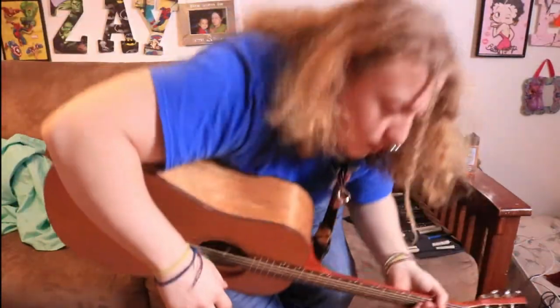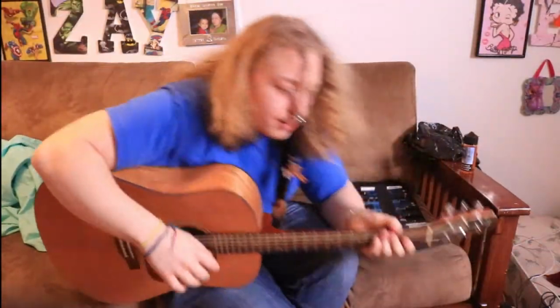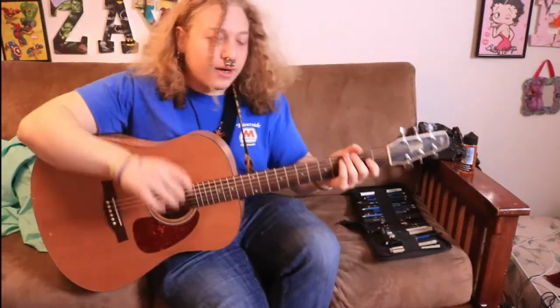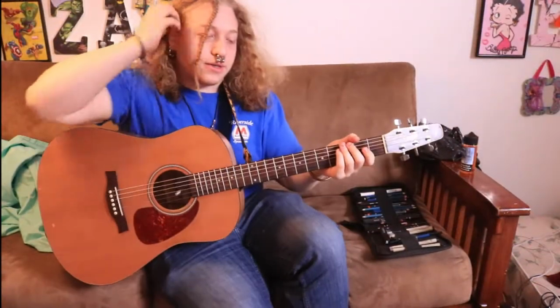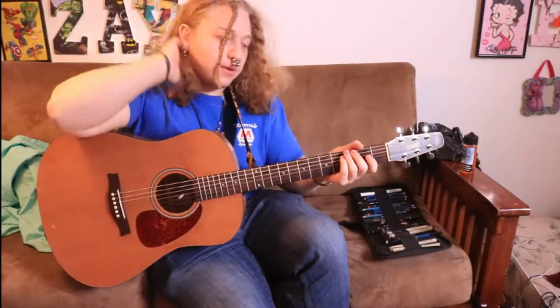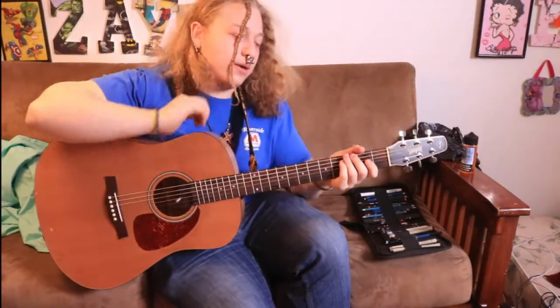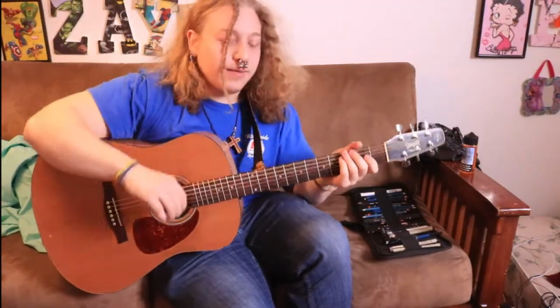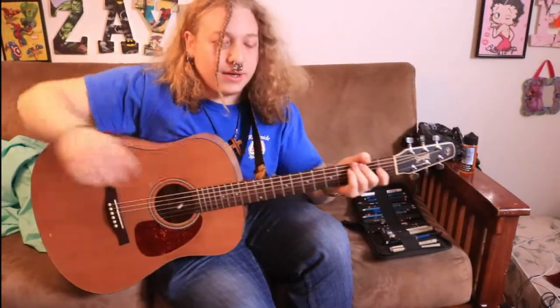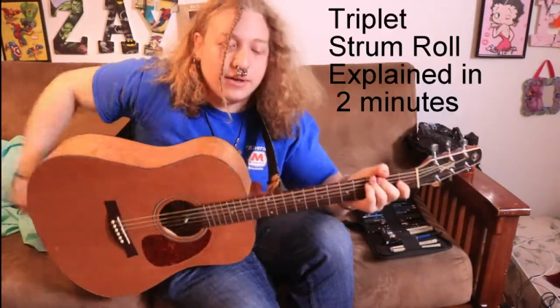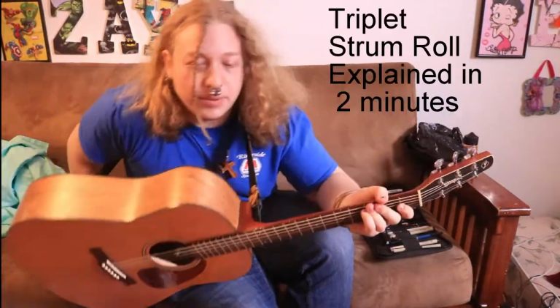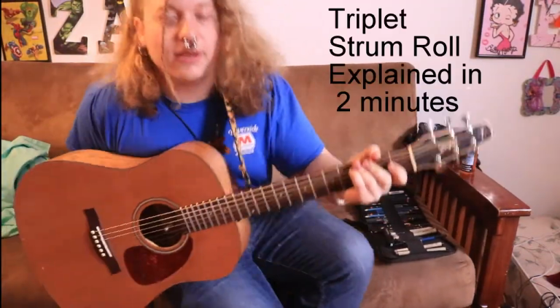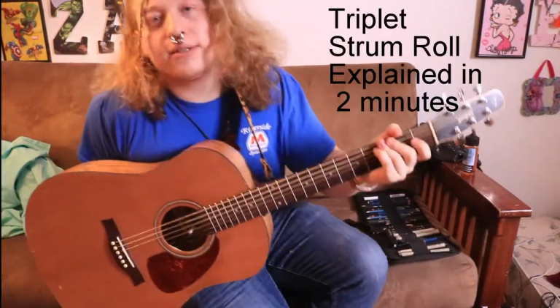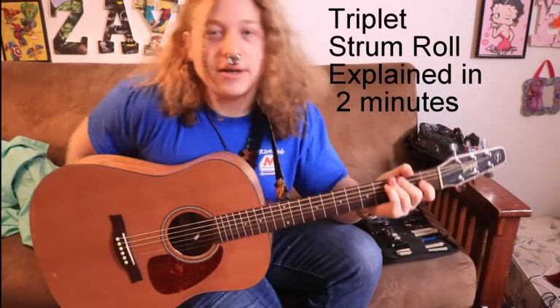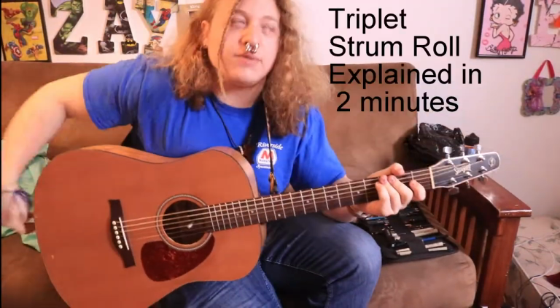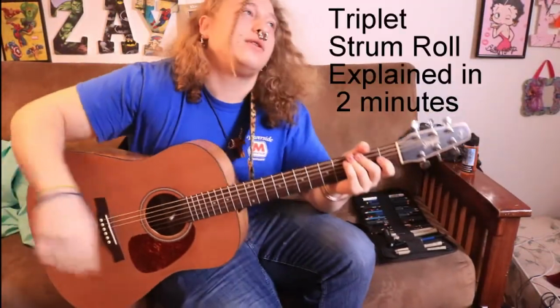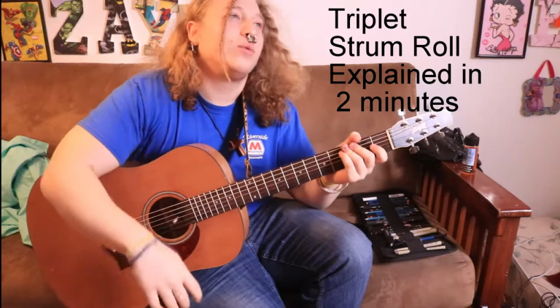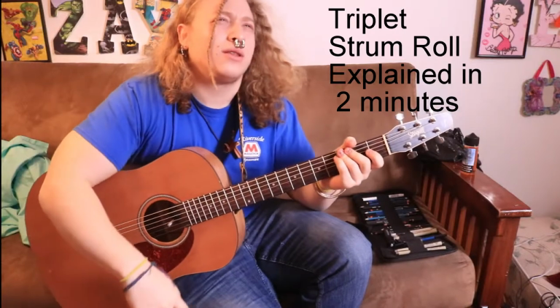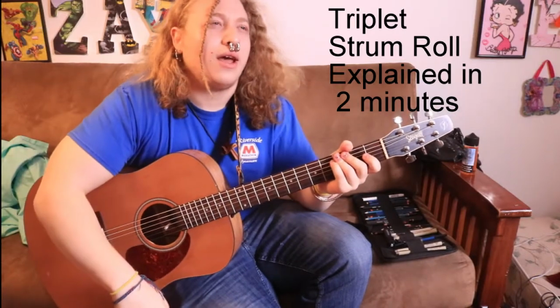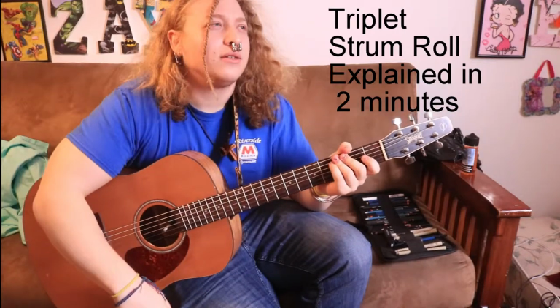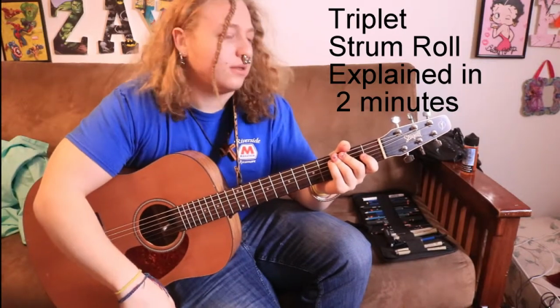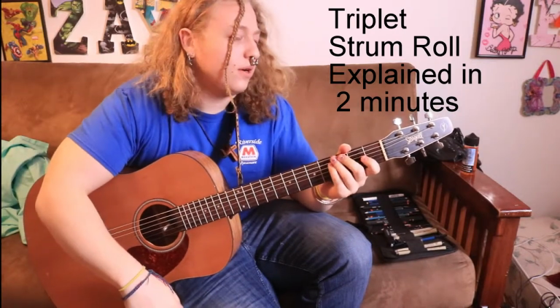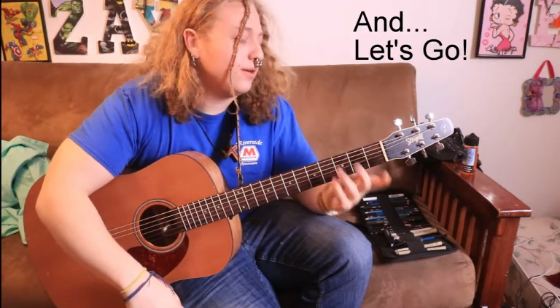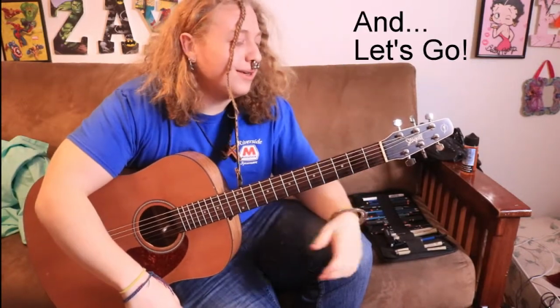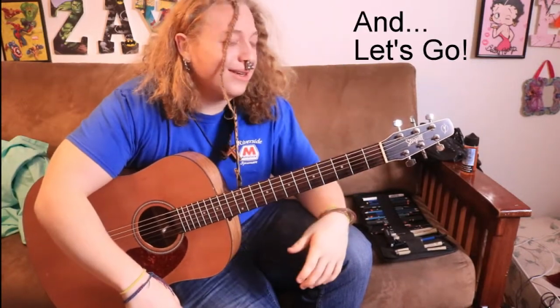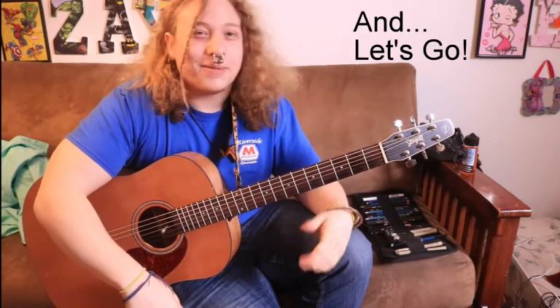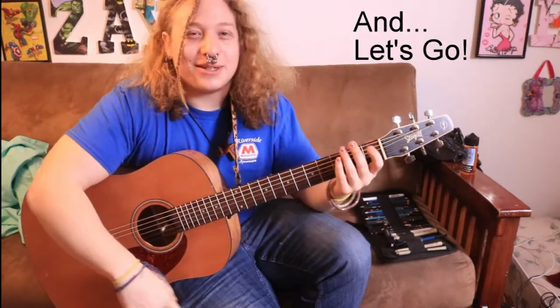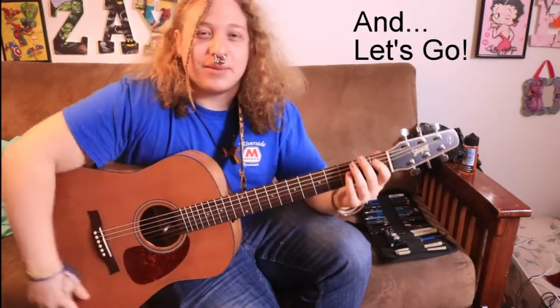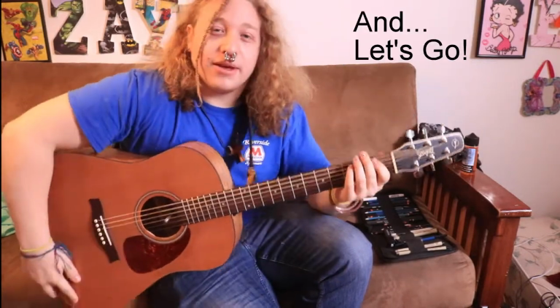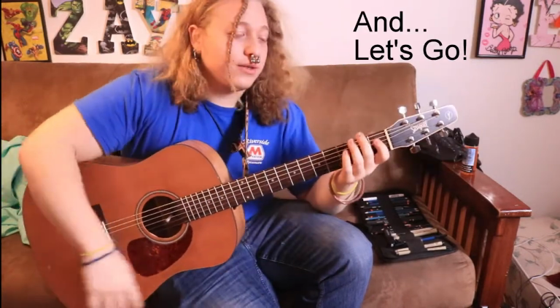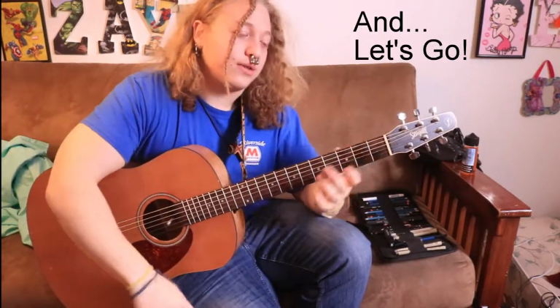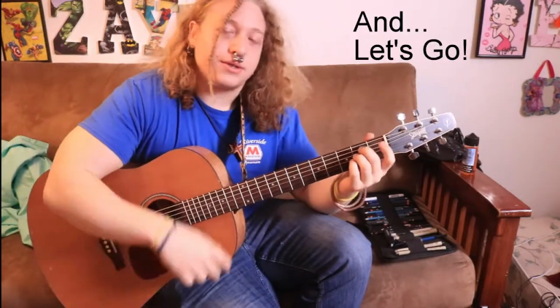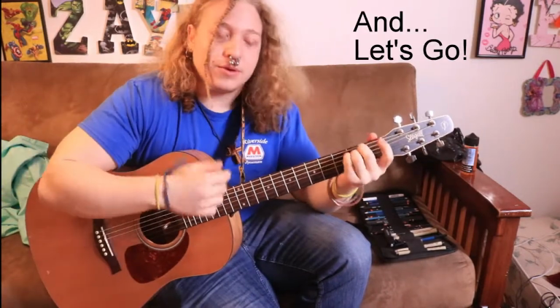What's up, guys? So, I have a style that I play guitar with, so I'm going to teach some on that. This is the triplet strum roll.